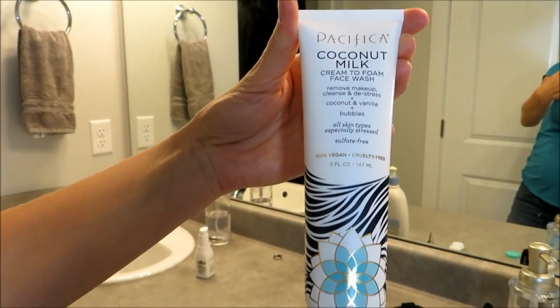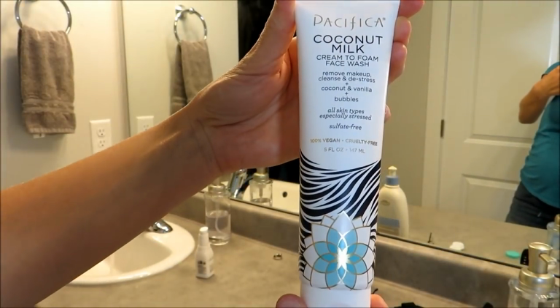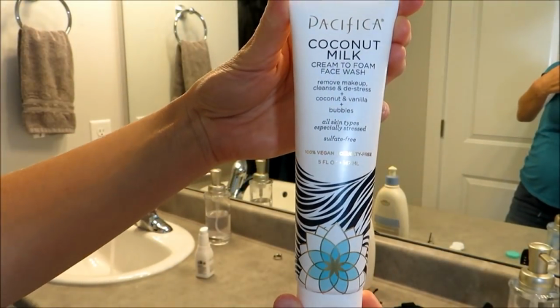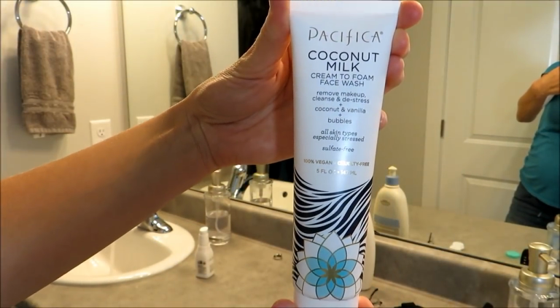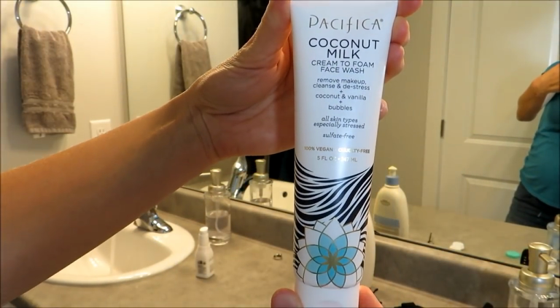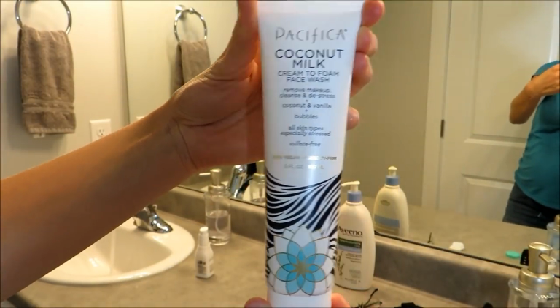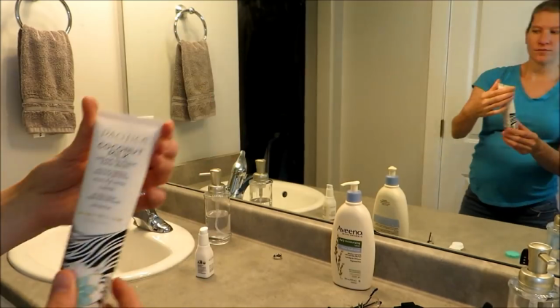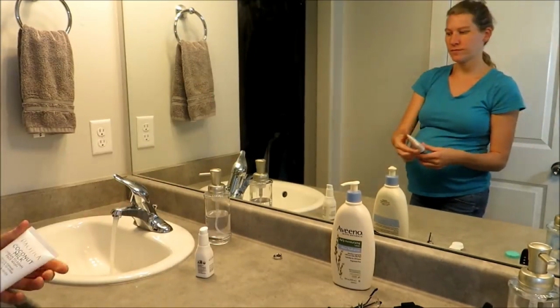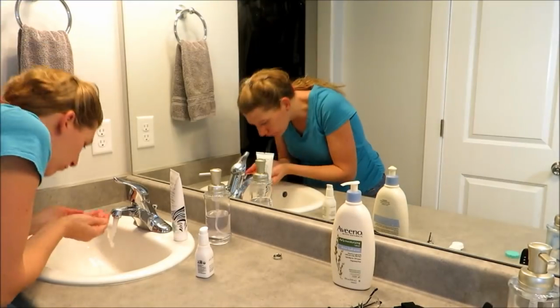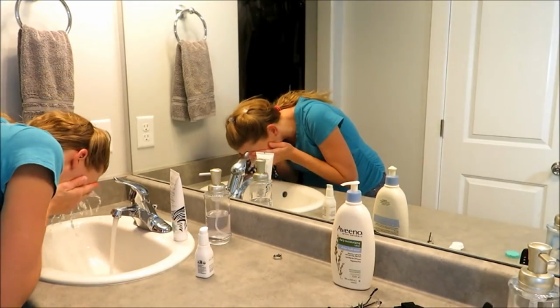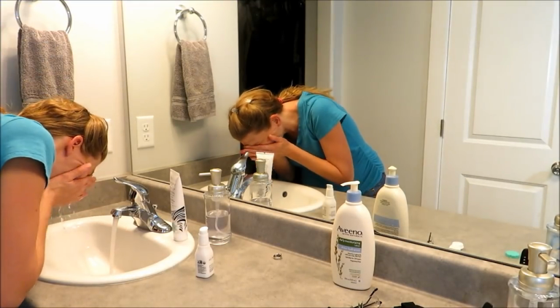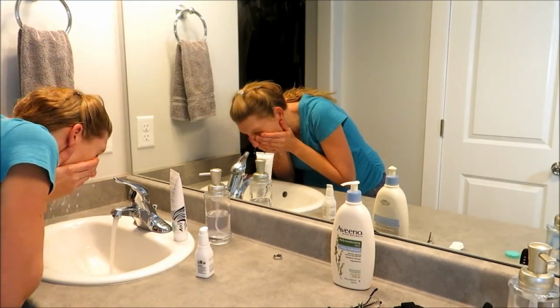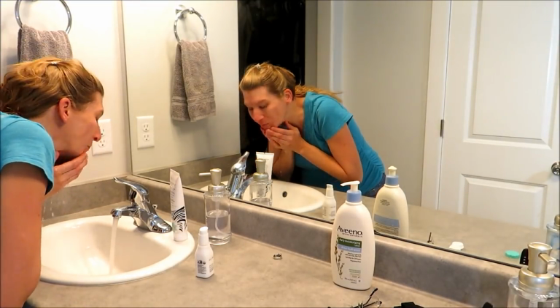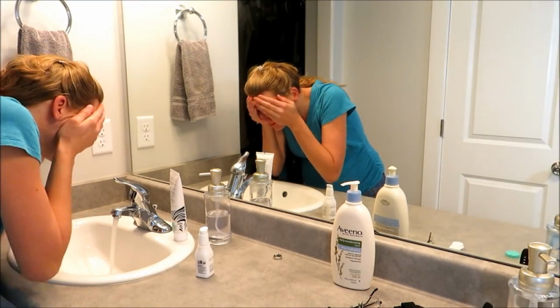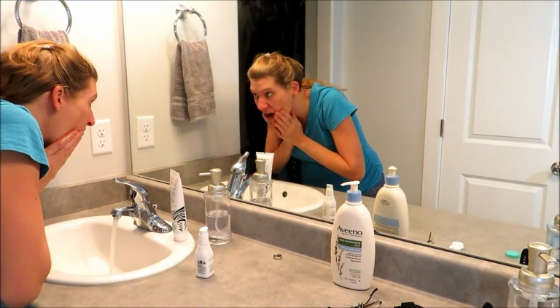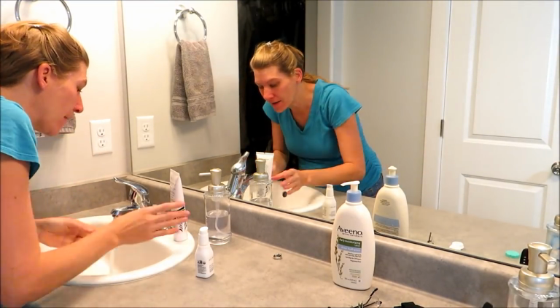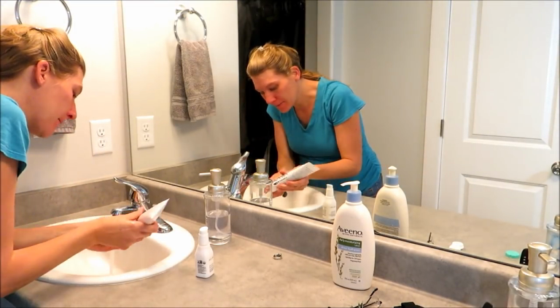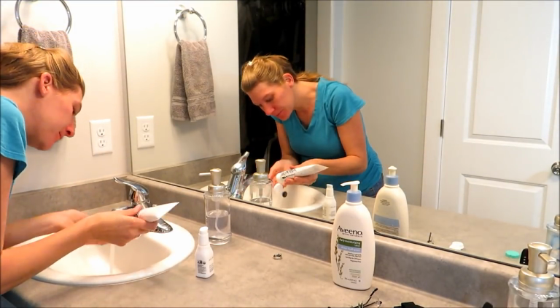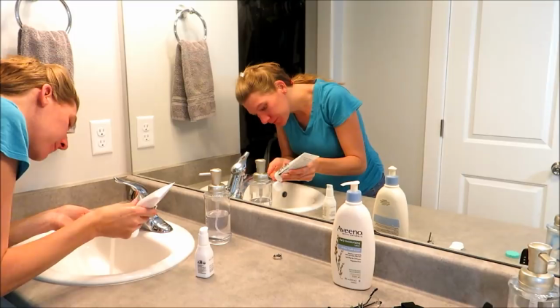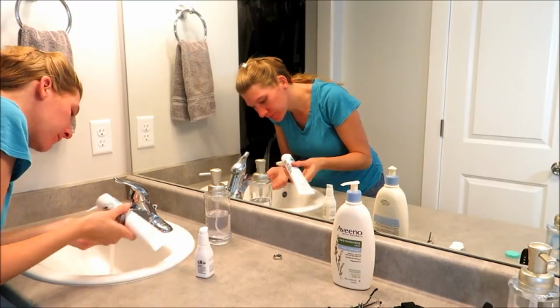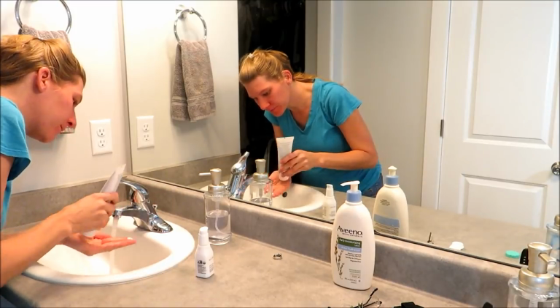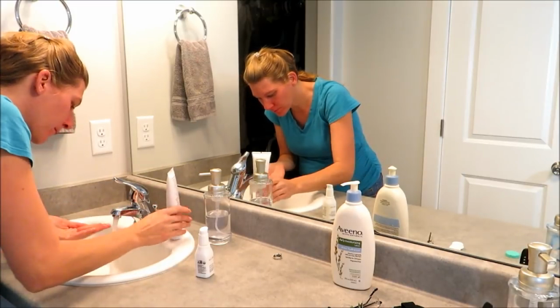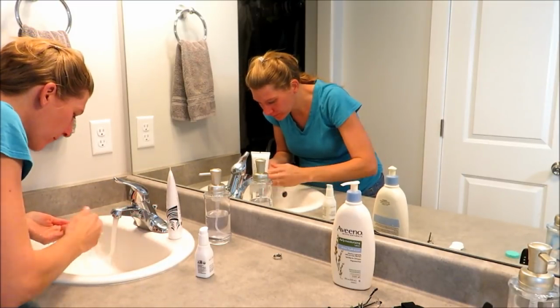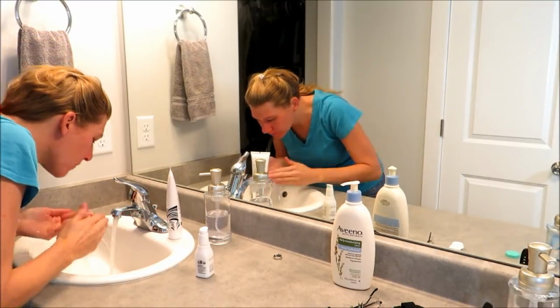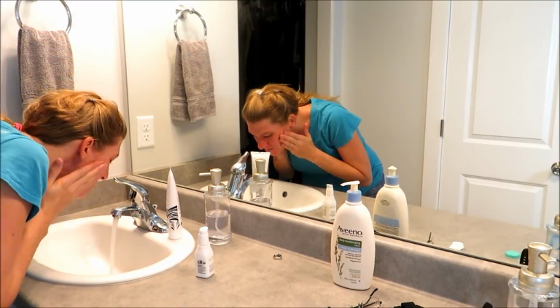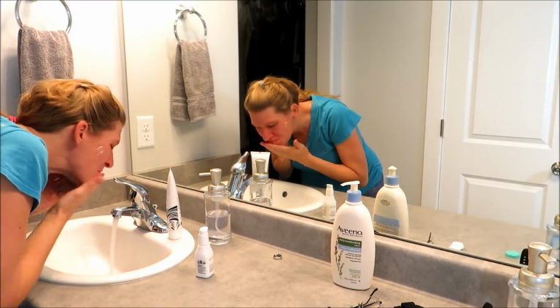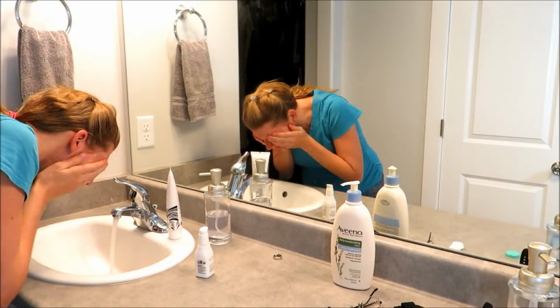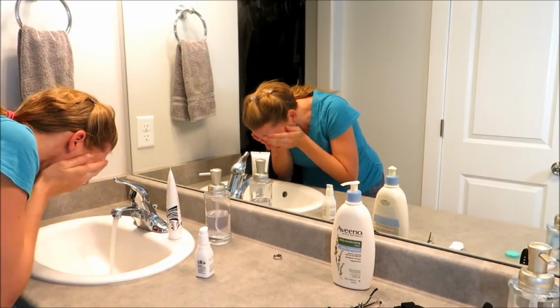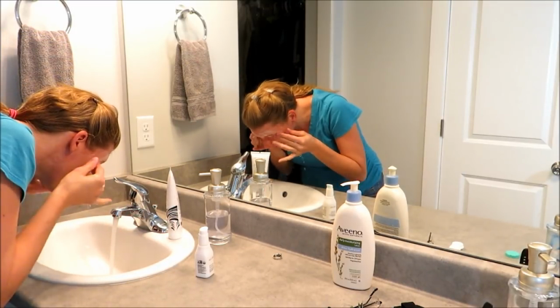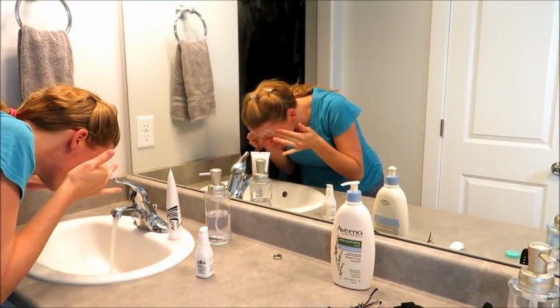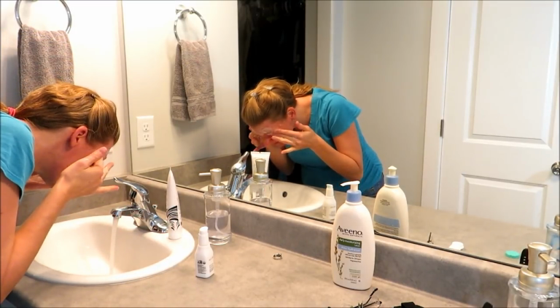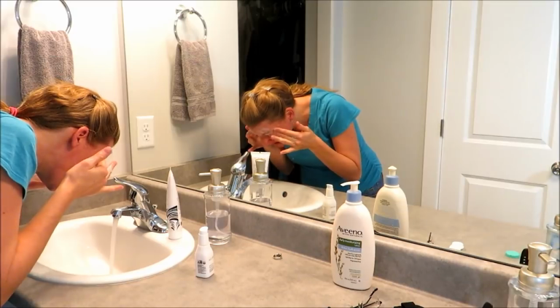I start out by washing my face with this Pacifica coconut milk creamy face wash. I normally use the coconut water one but I decided to try a different variety this time, and I really like them both. It does a great job of taking off my makeup.